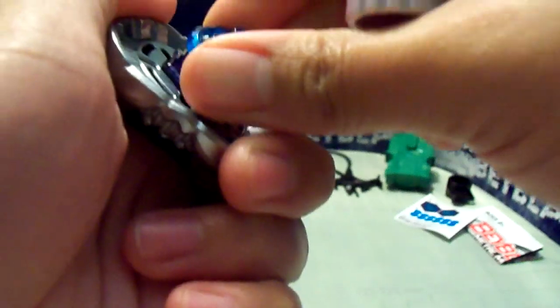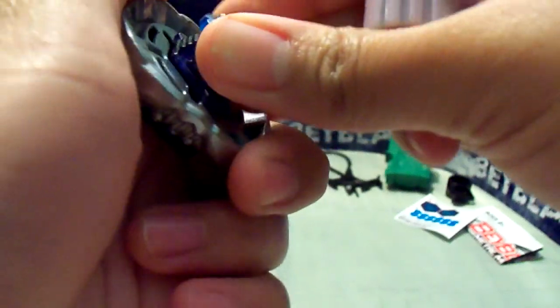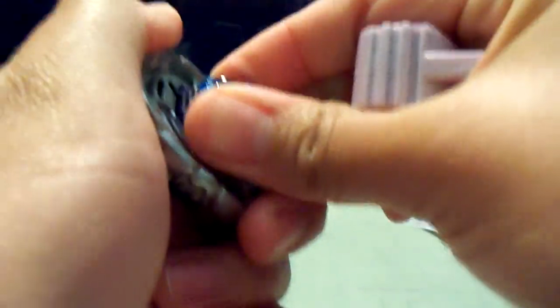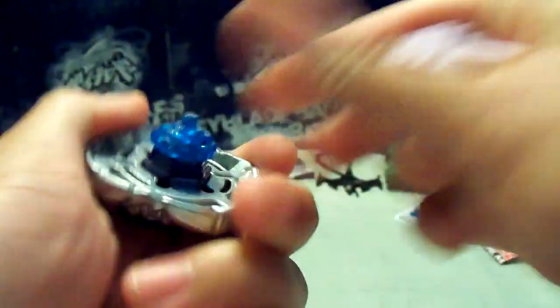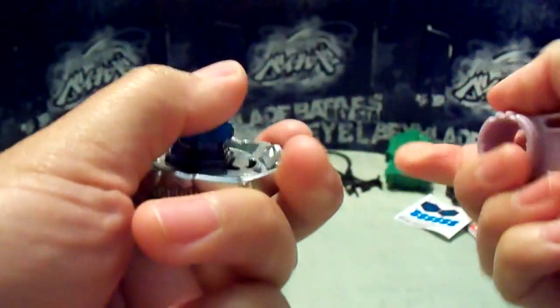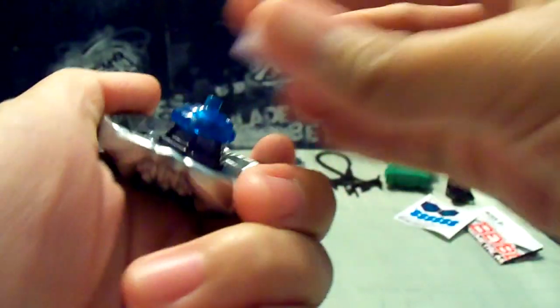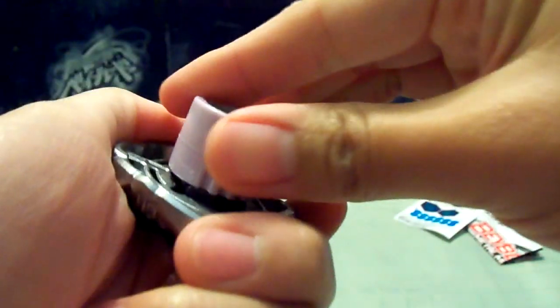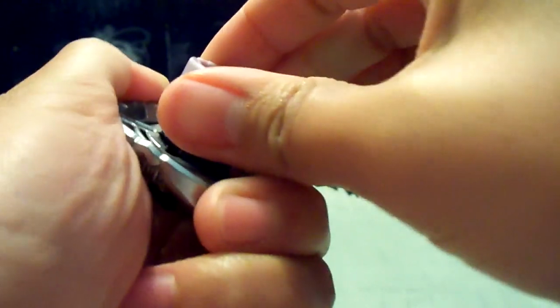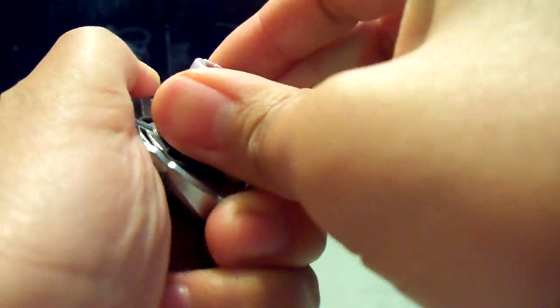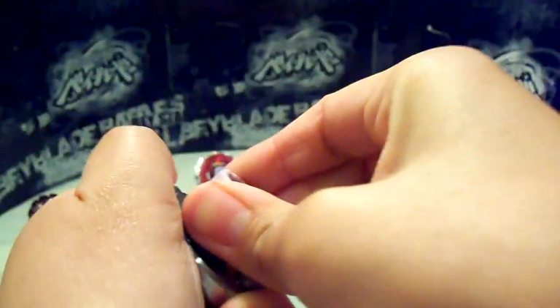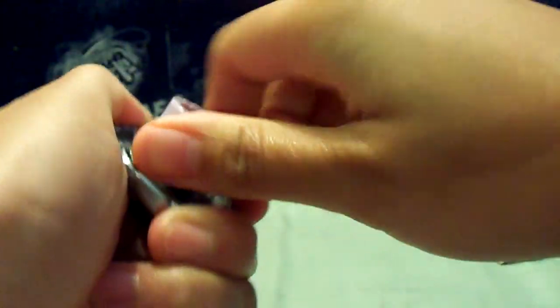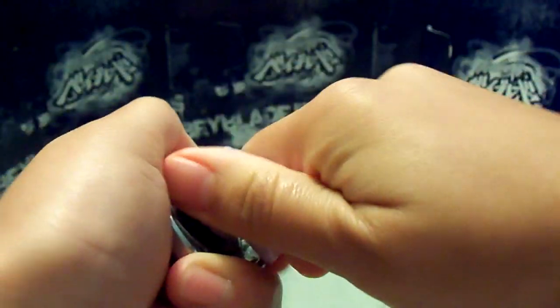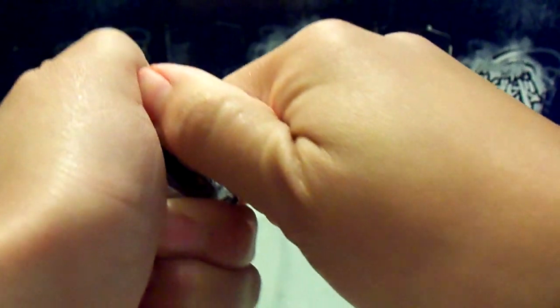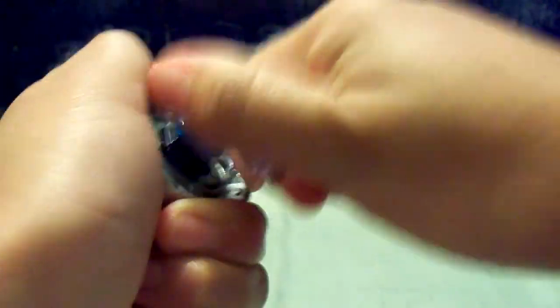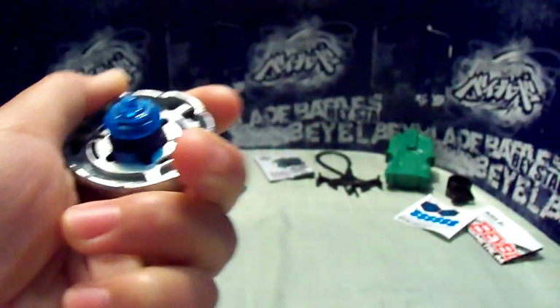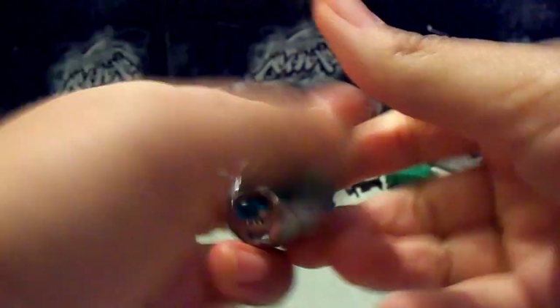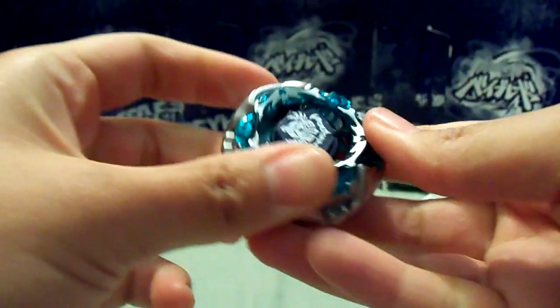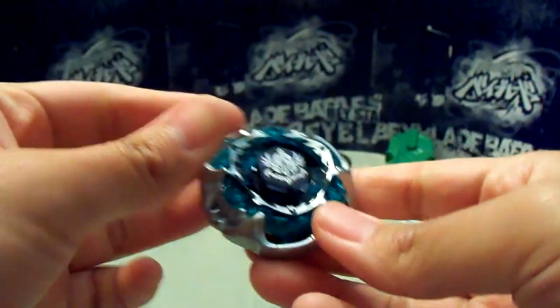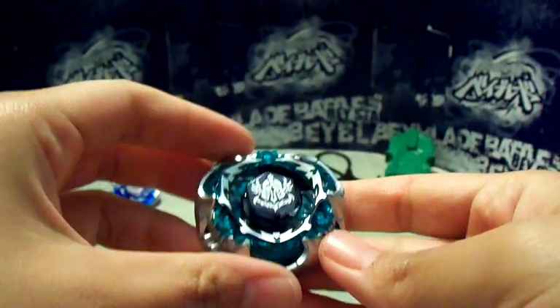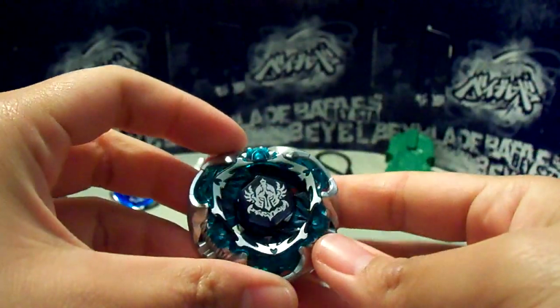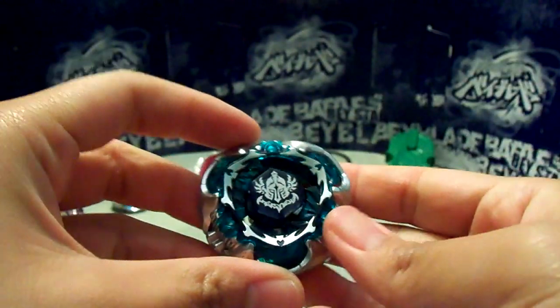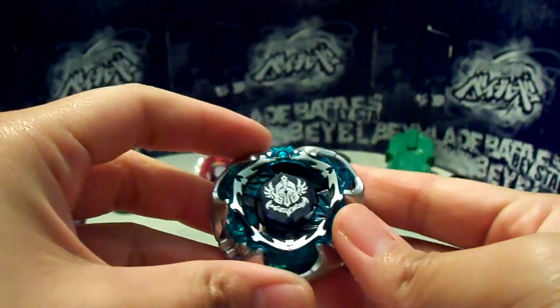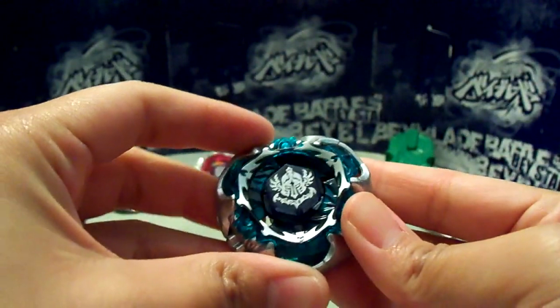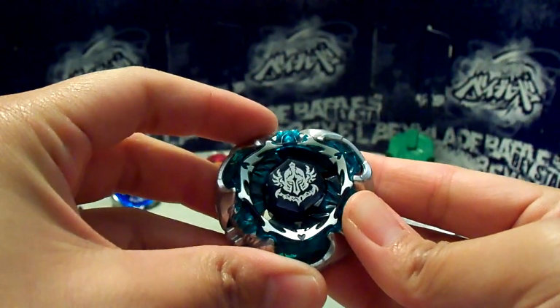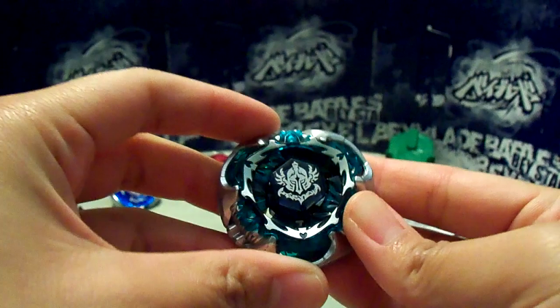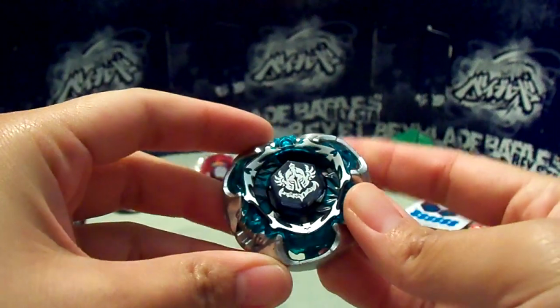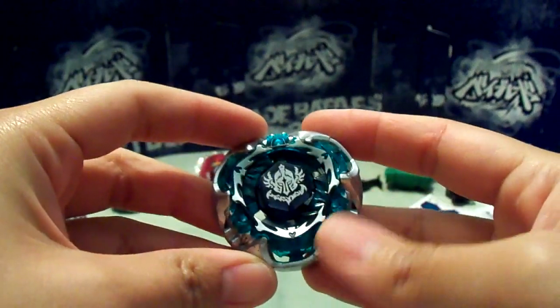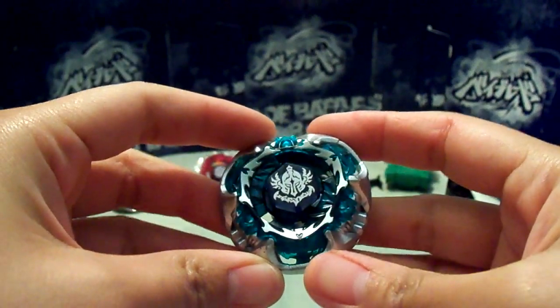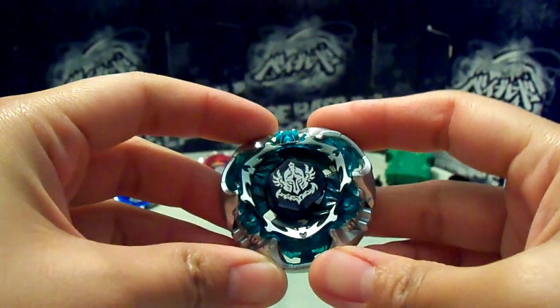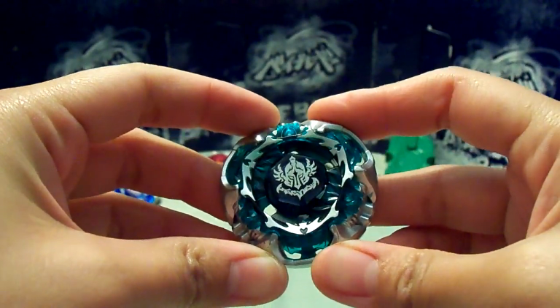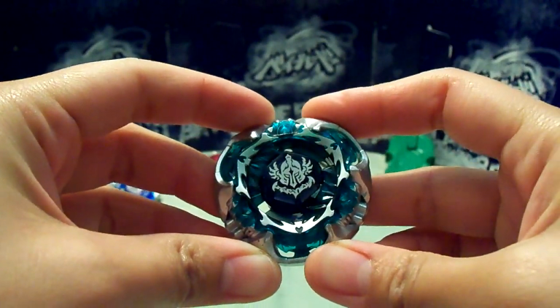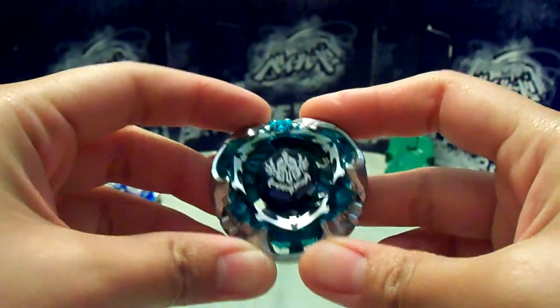It's very tight fitting — I've been noticing, I can barely move it. Doesn't click. There you go. Alright, so here is Ultimate Gravity Destroyer 130F, attack version.